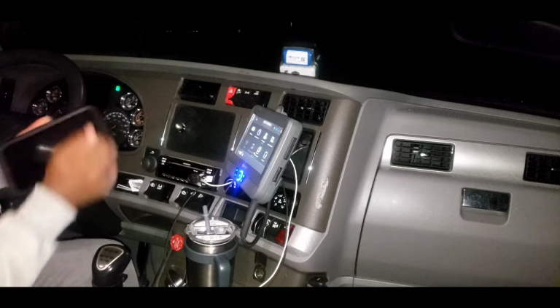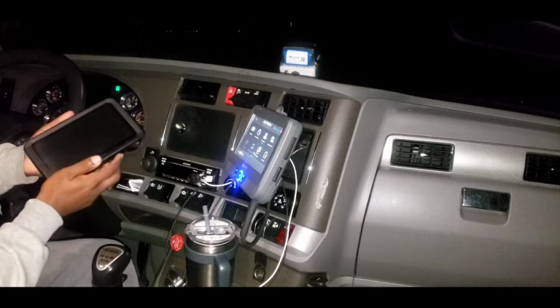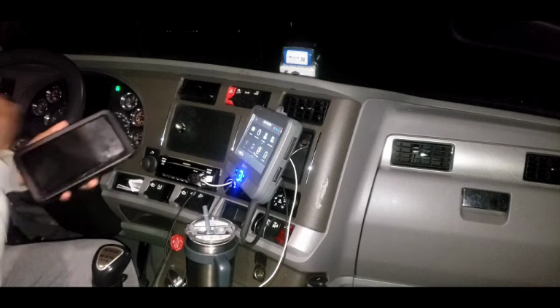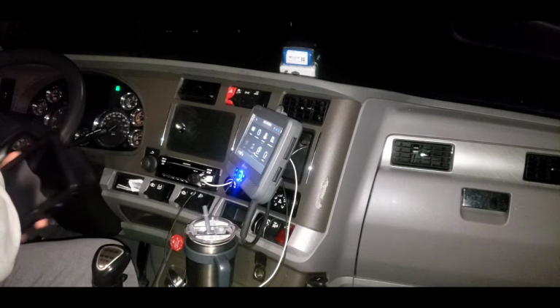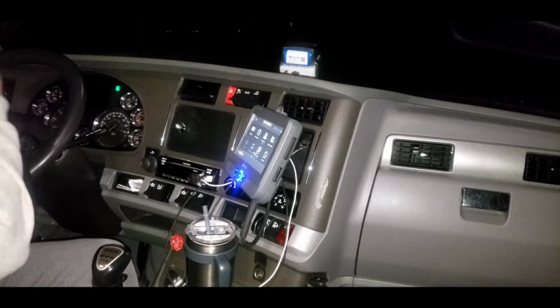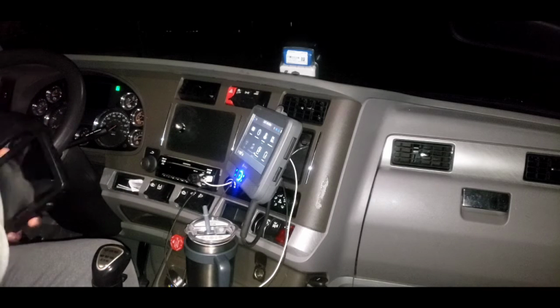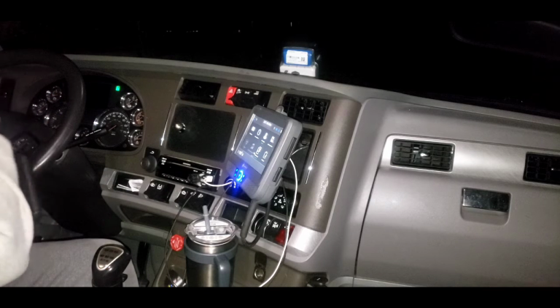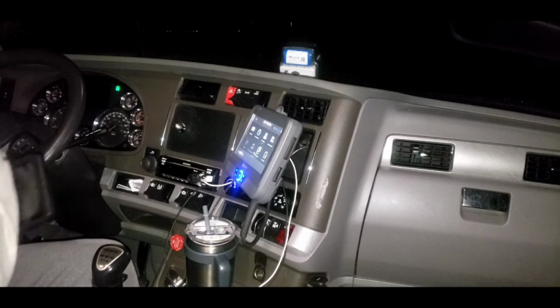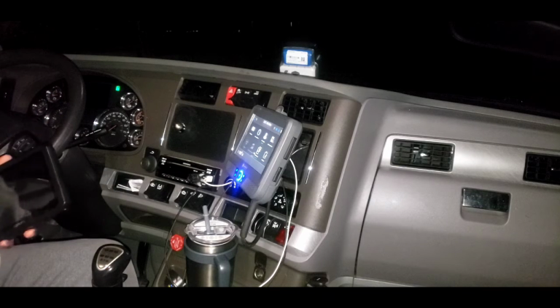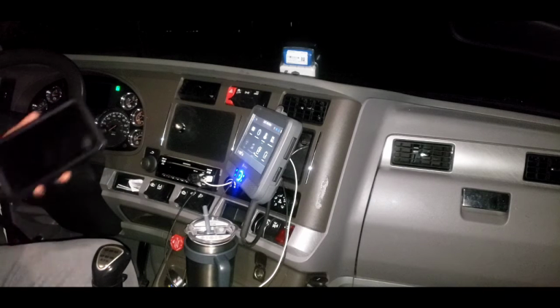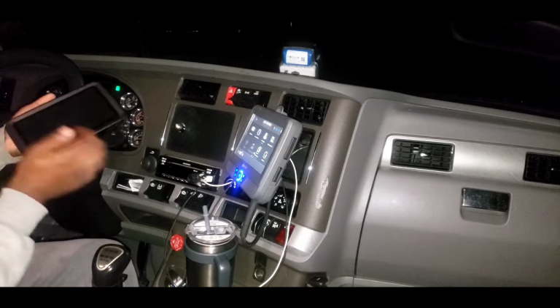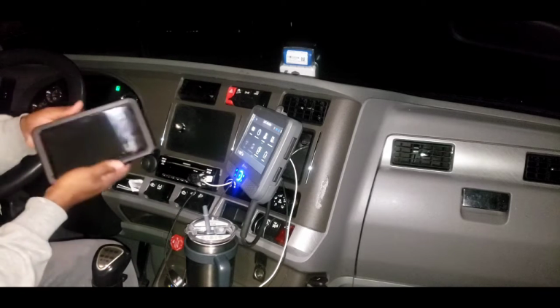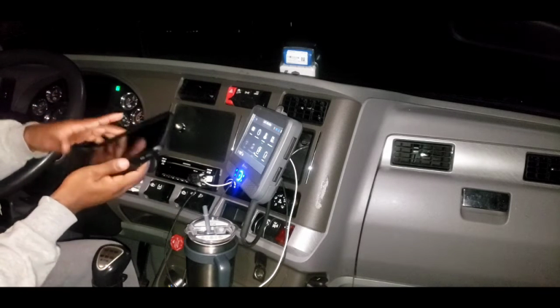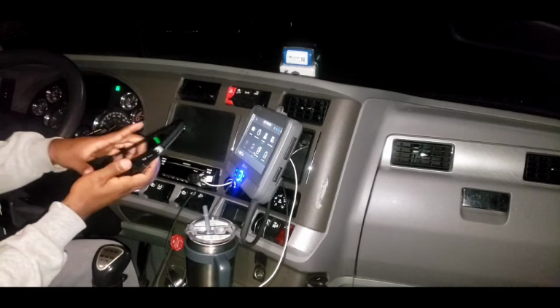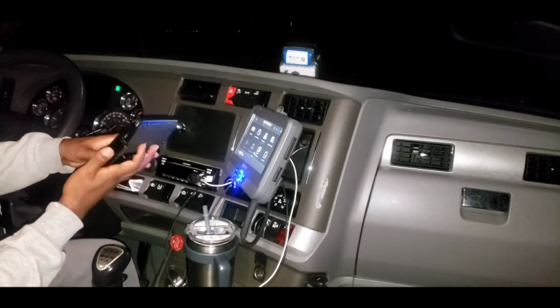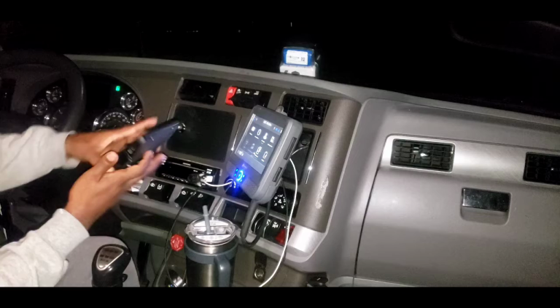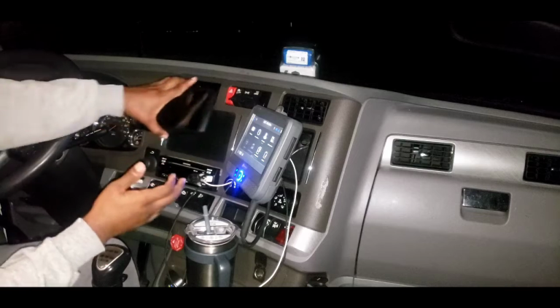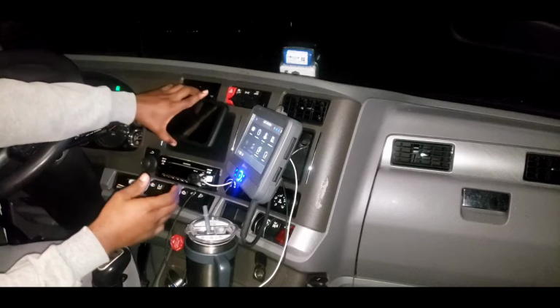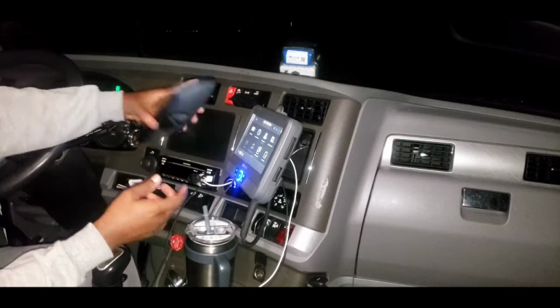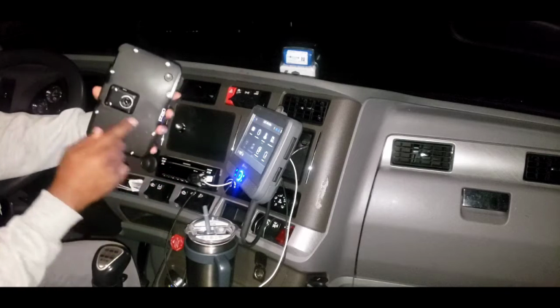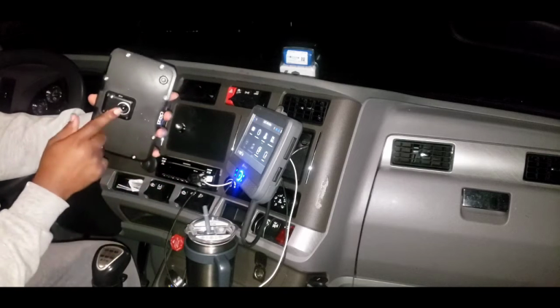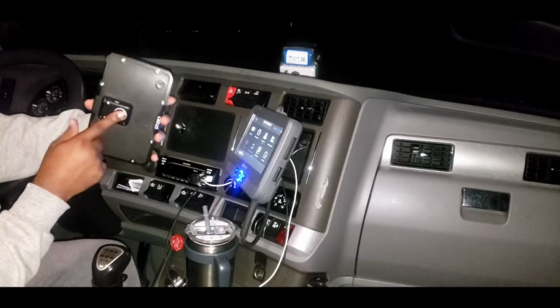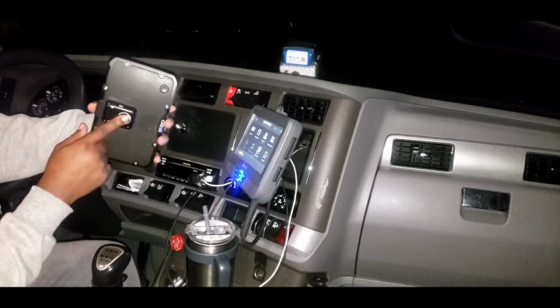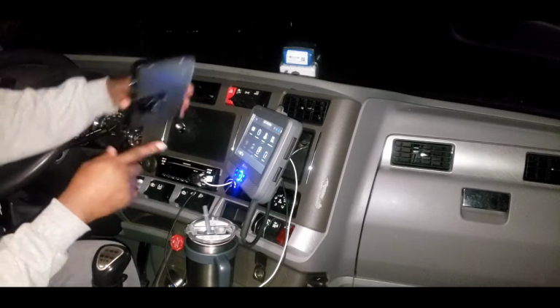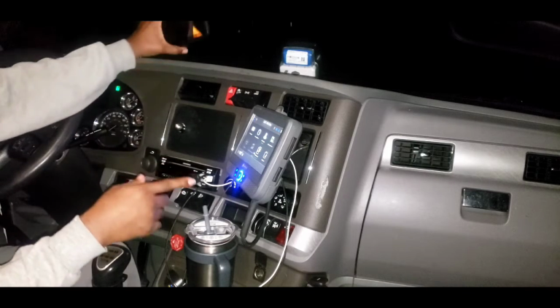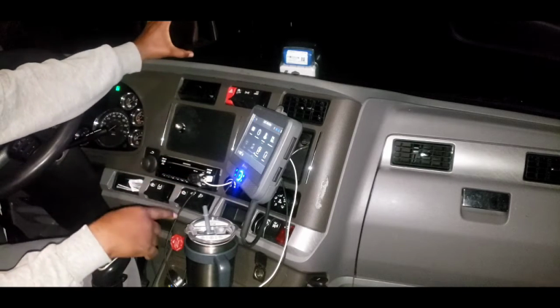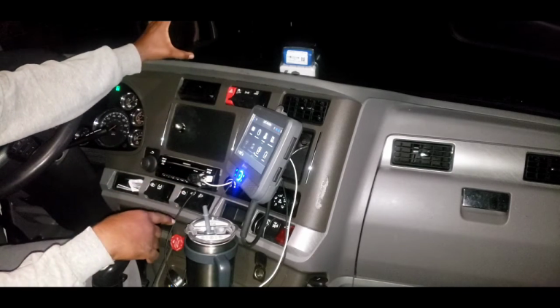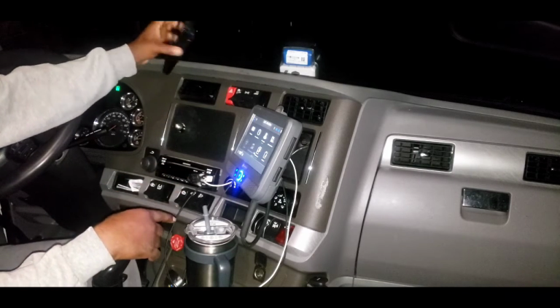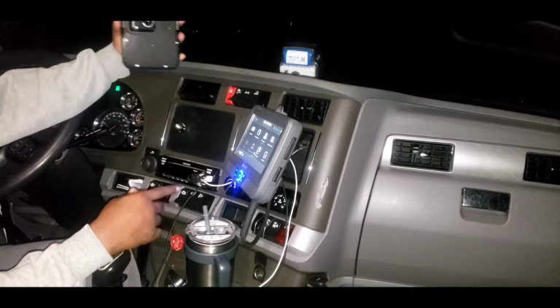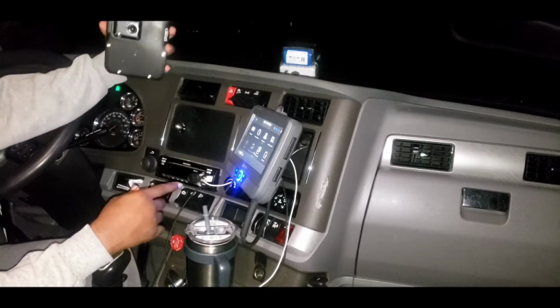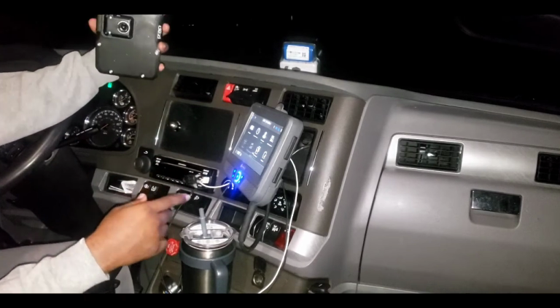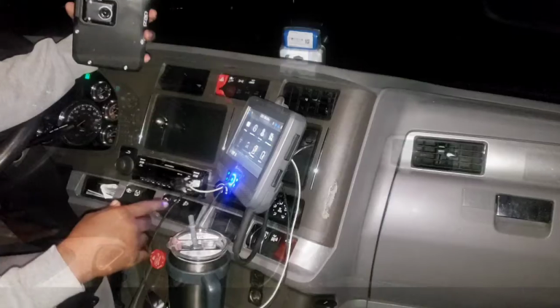What's going on everybody, welcome to the channel - Ricky and the Truck. Today we're gonna be mounting our GPS to the dashboard. We actually lost the back piece to stick it to the window, so we had to get creative.